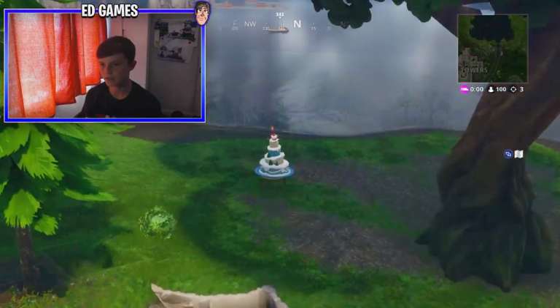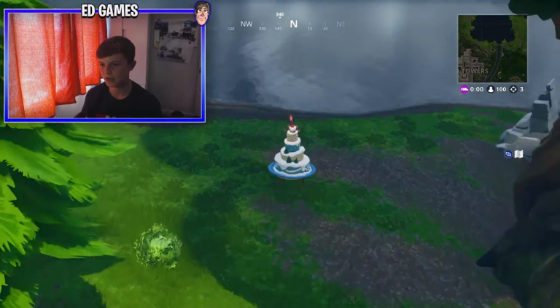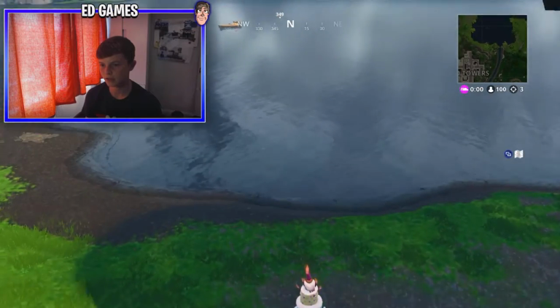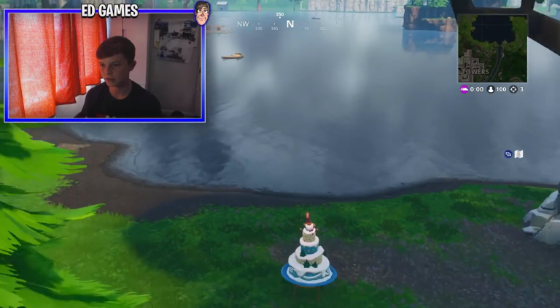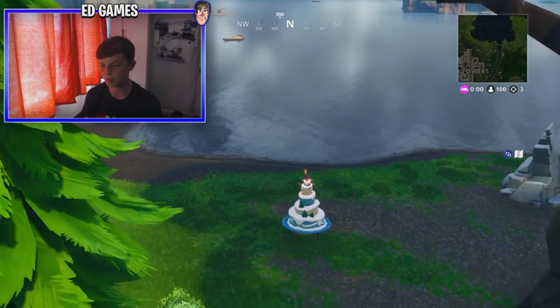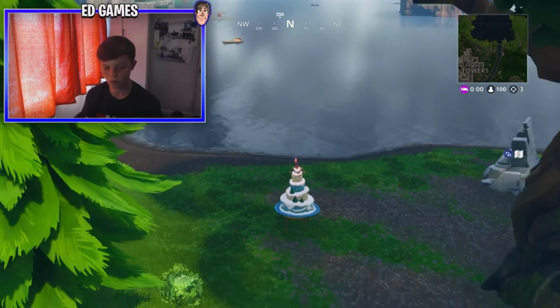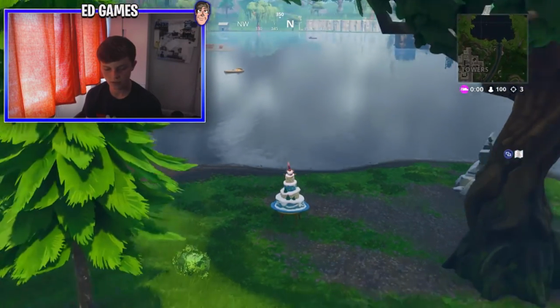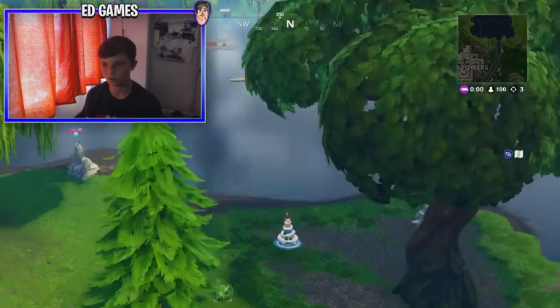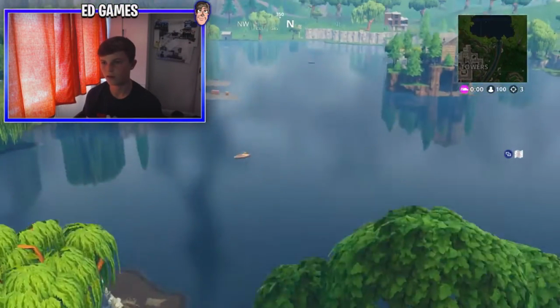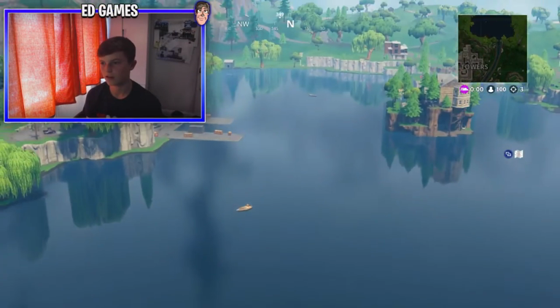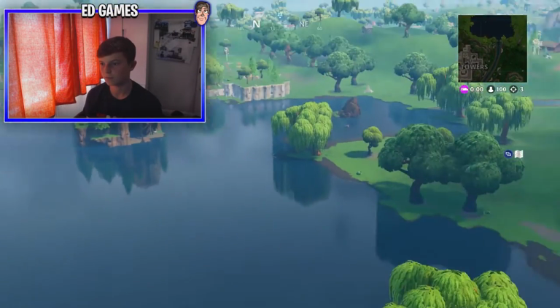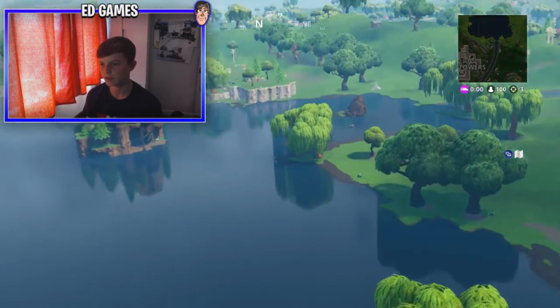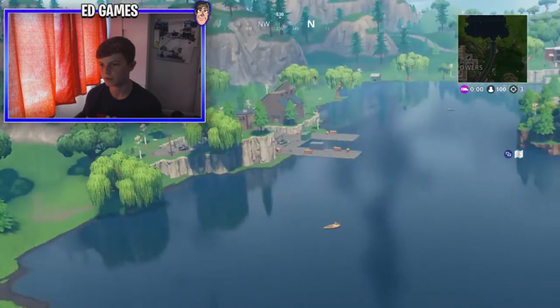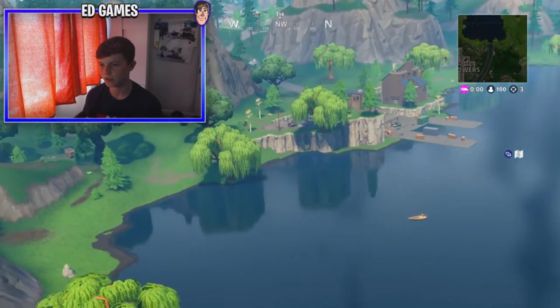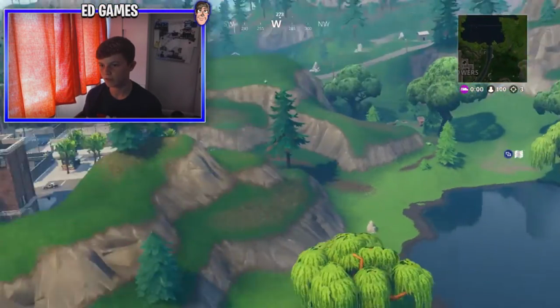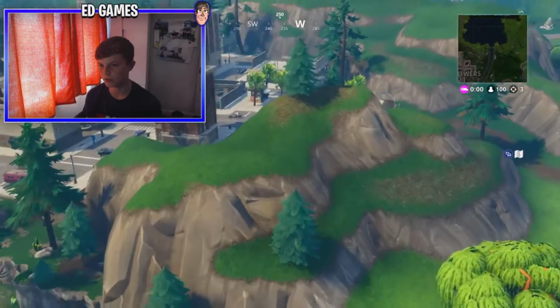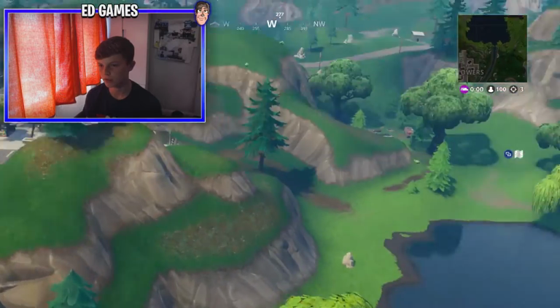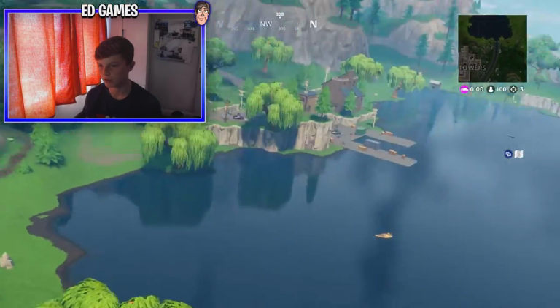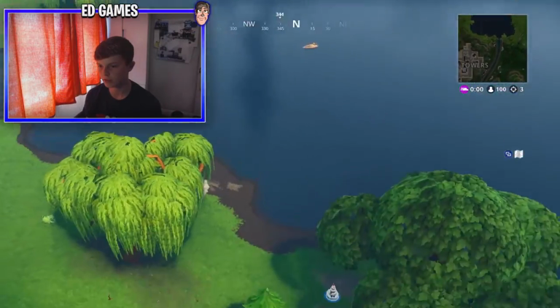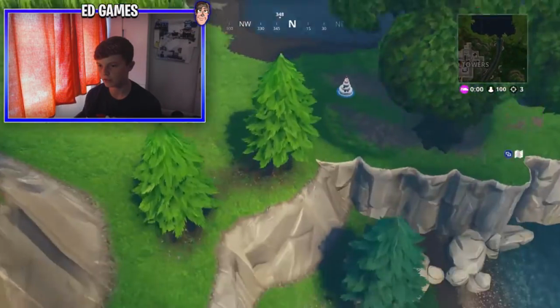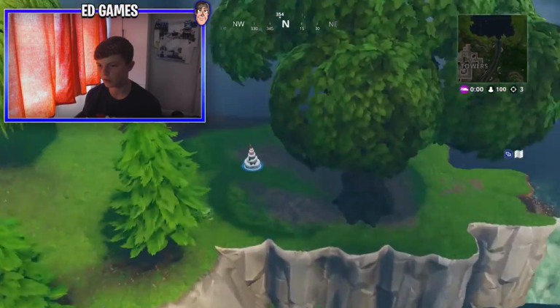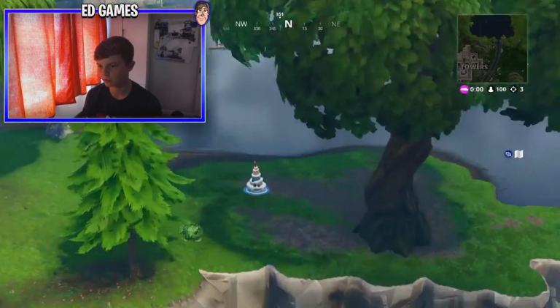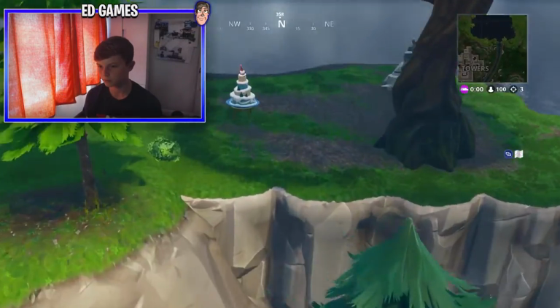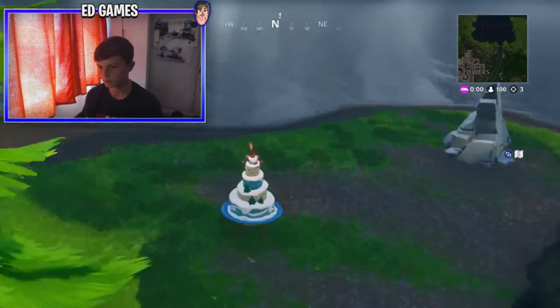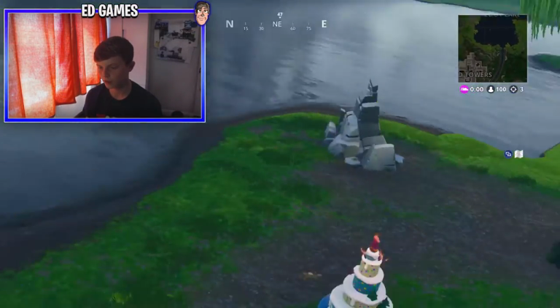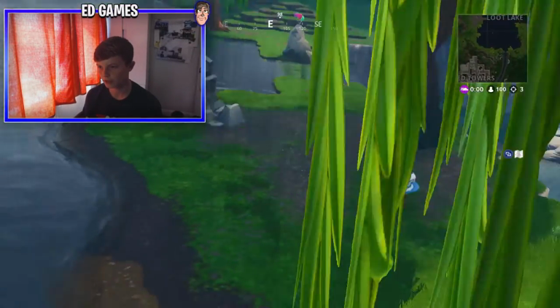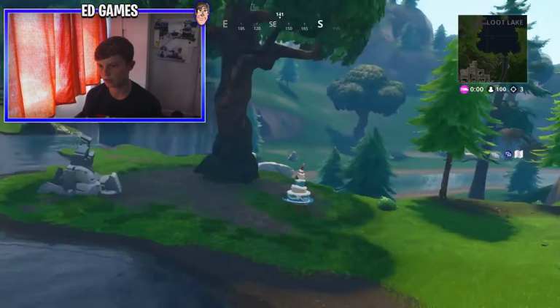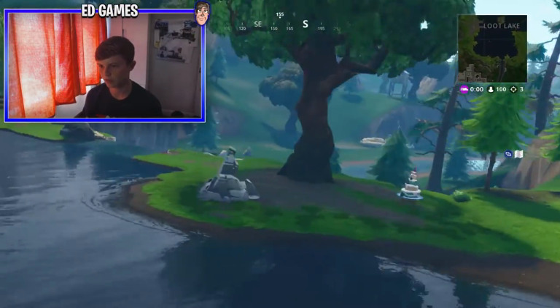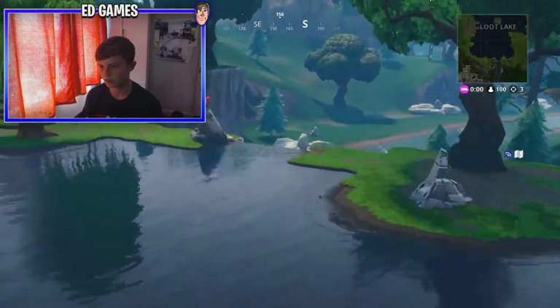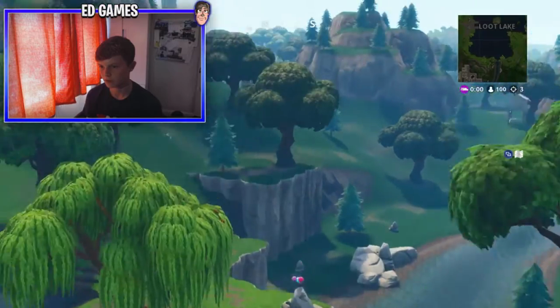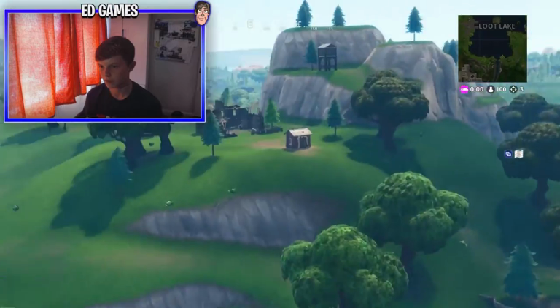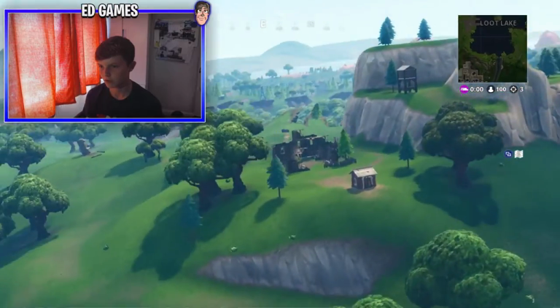This next one at Loot Lake is number 4, just right by Tilted and Loot Lake down at the bottom. There's a birthday cake there — just dance in front of that one.